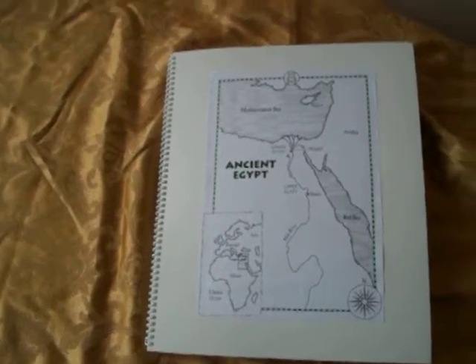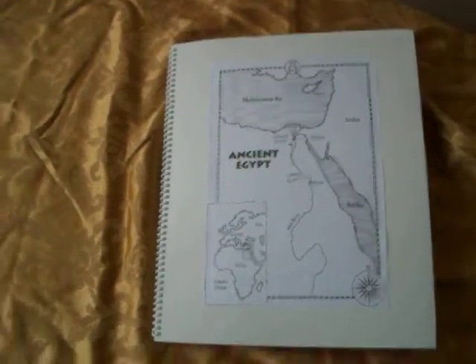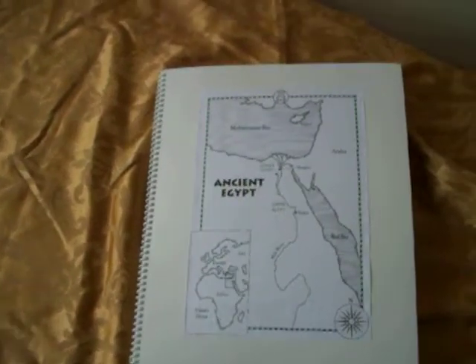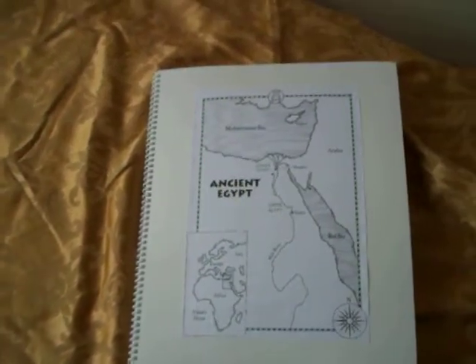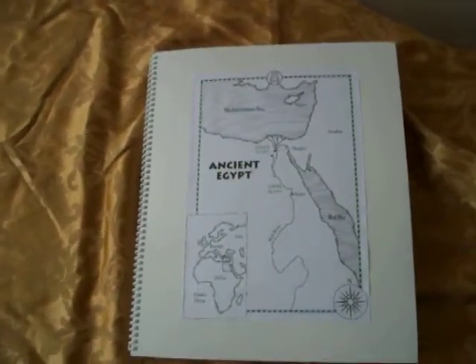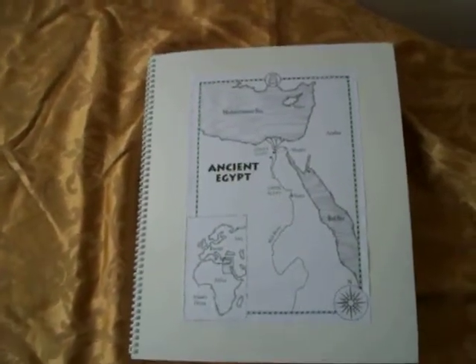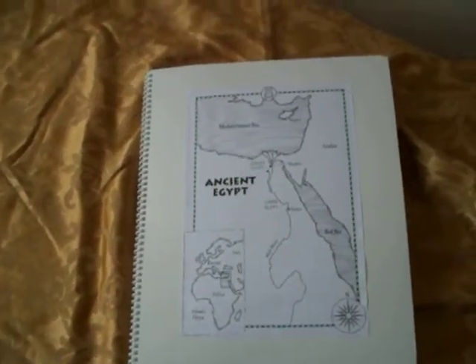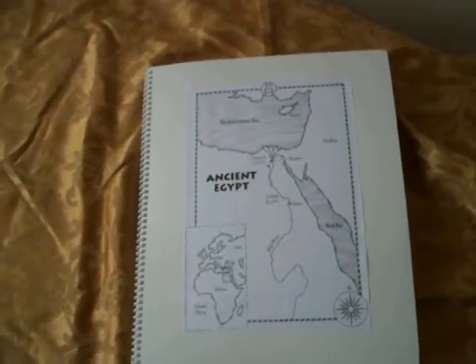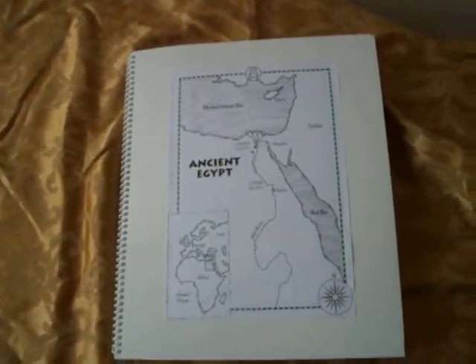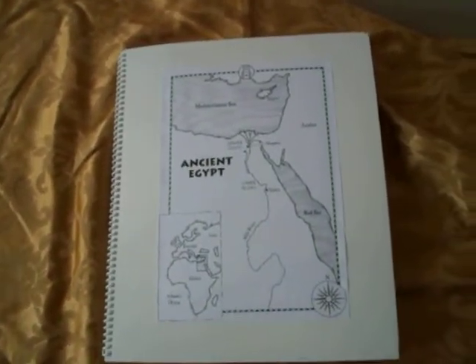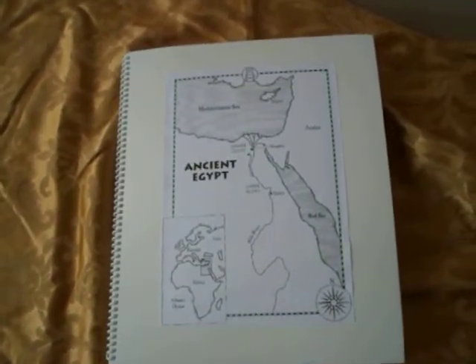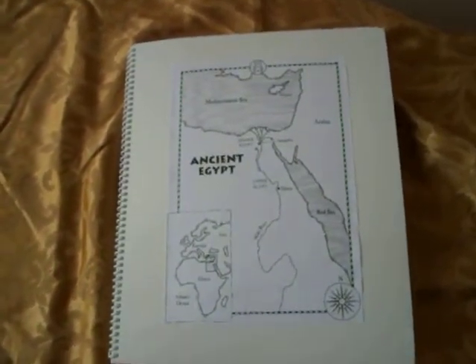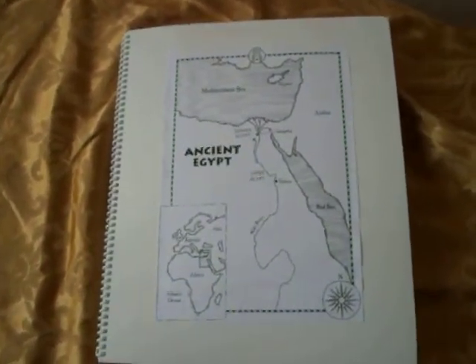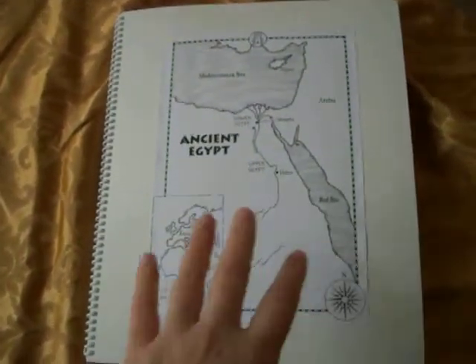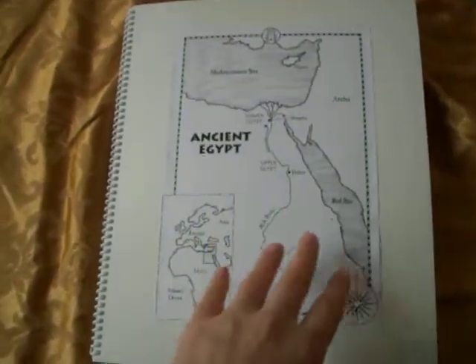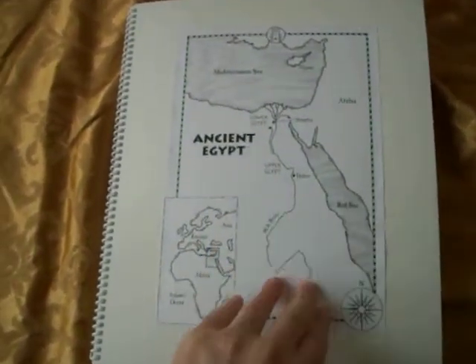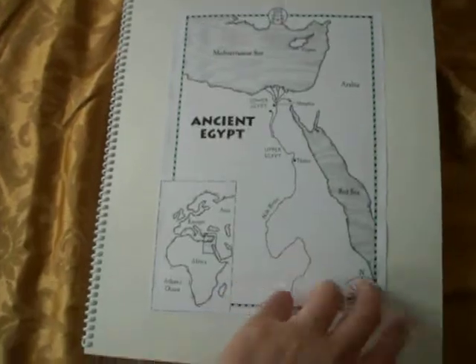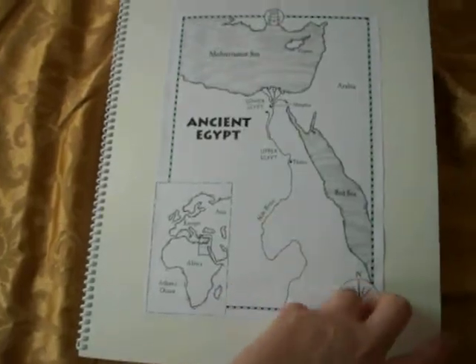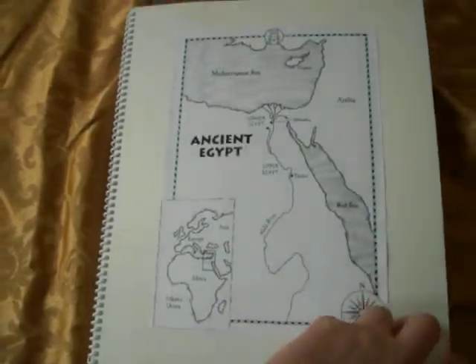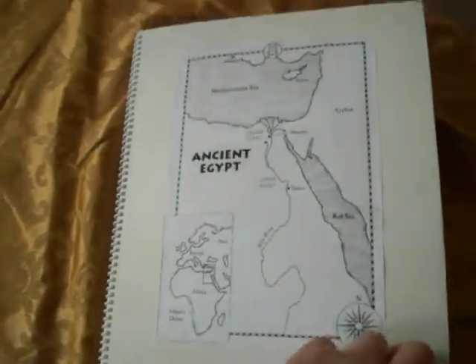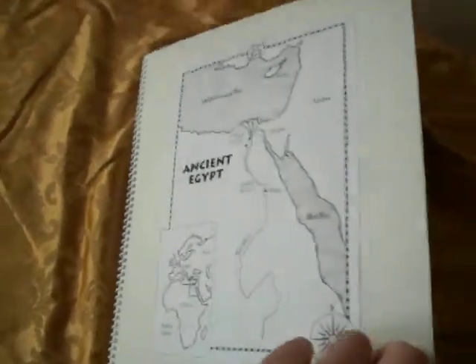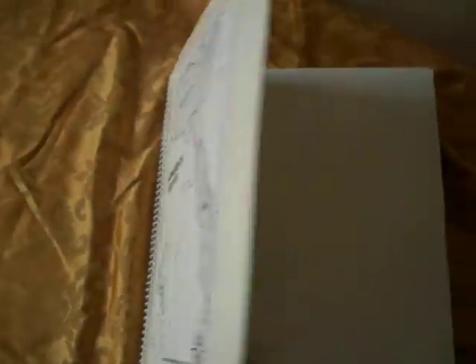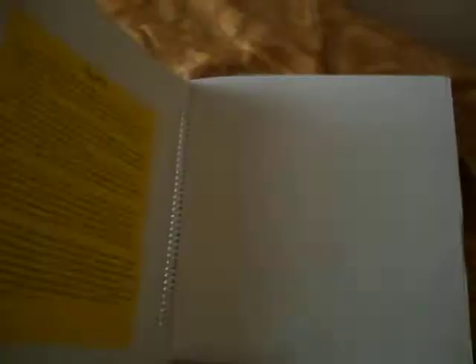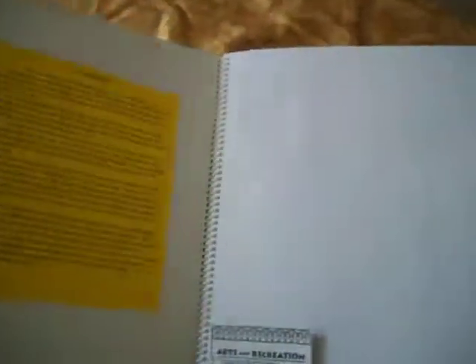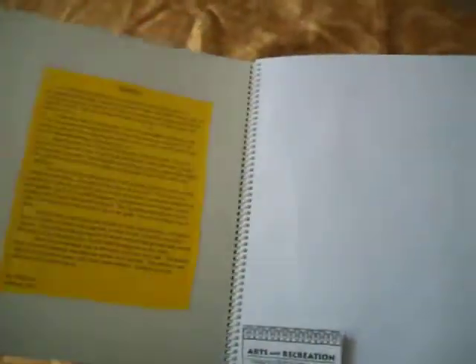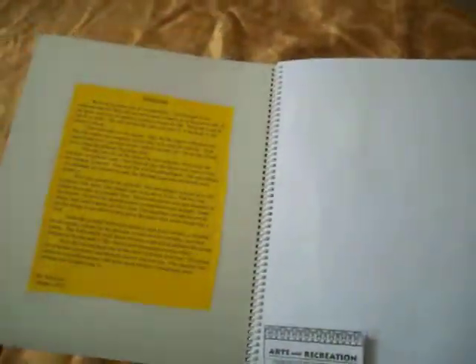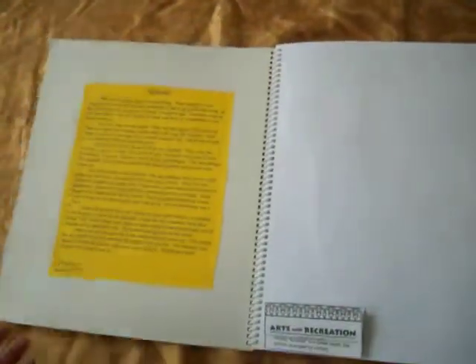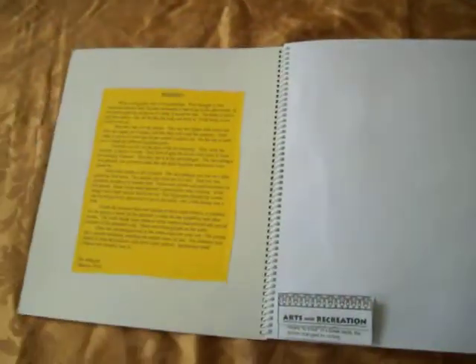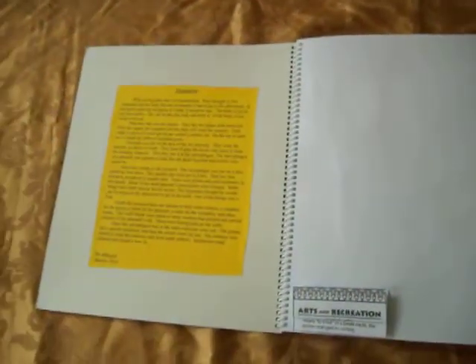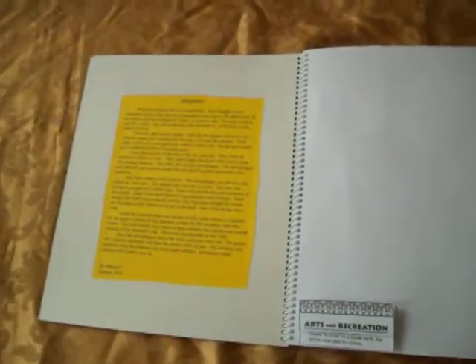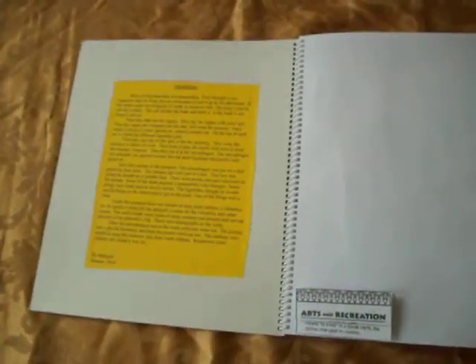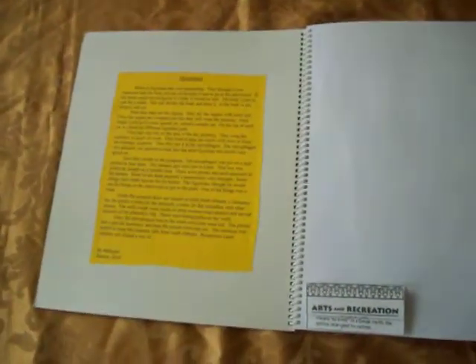This is Mikaela's Ancient Egypt and Simple Machines Mapbook, and because it's so big, I thought I would simply do a video.